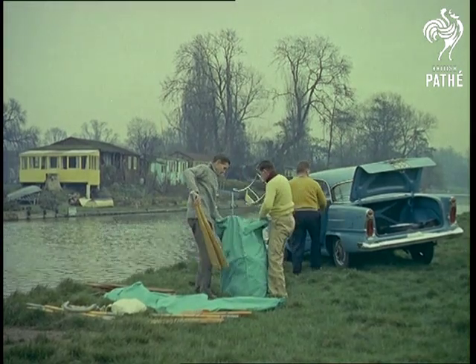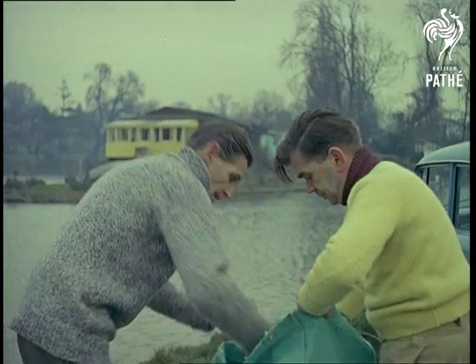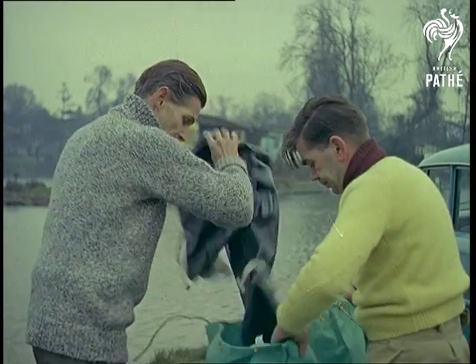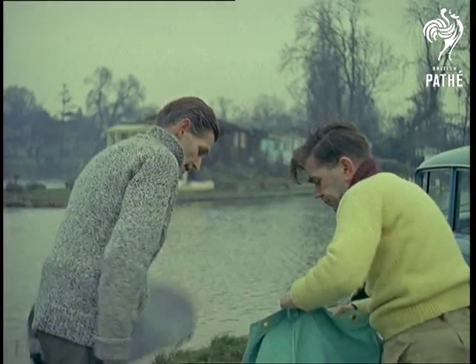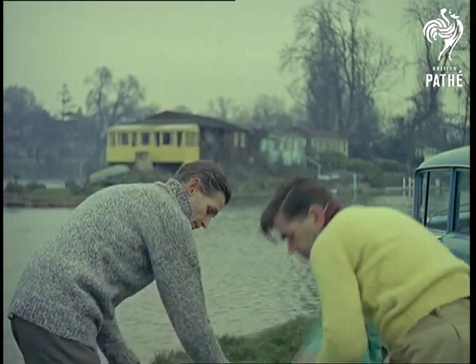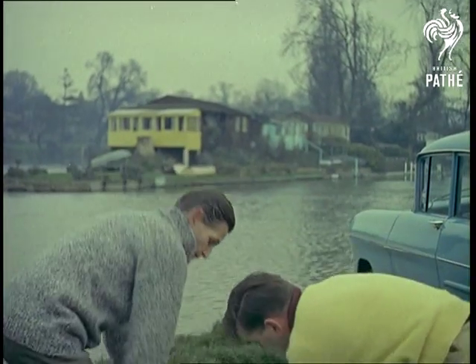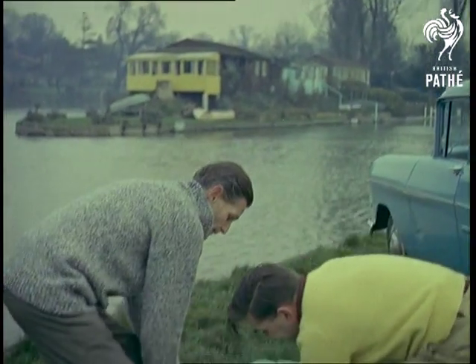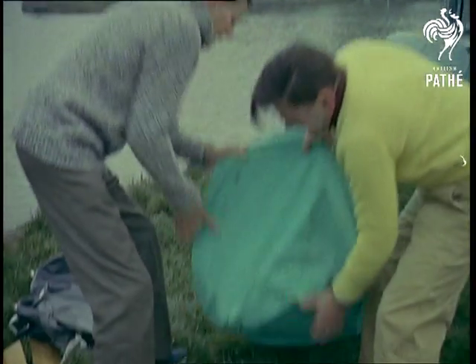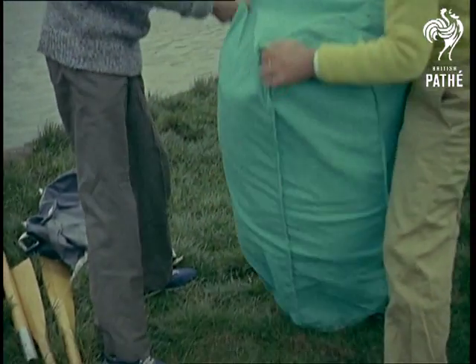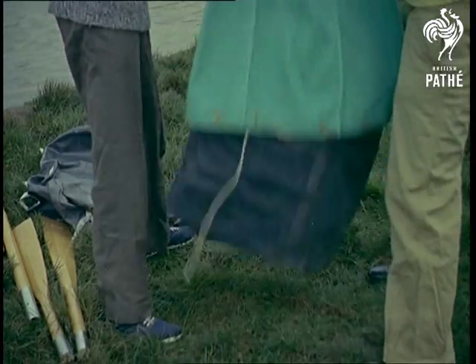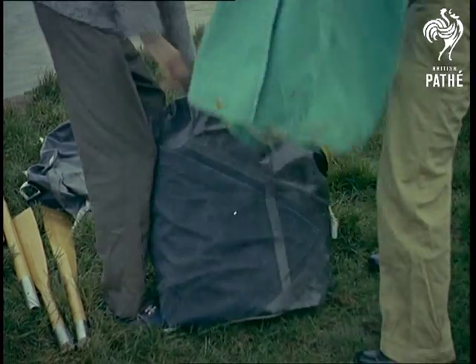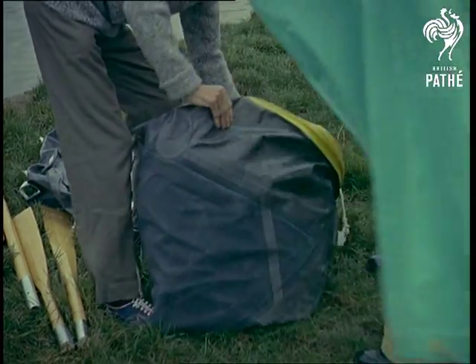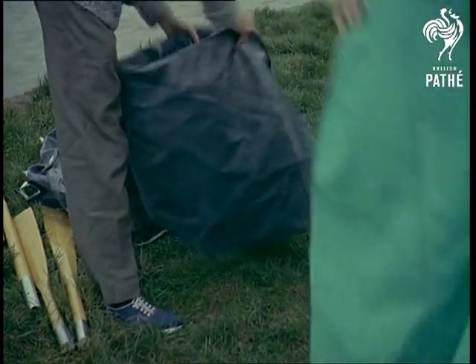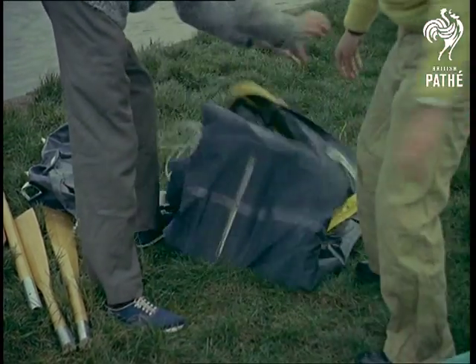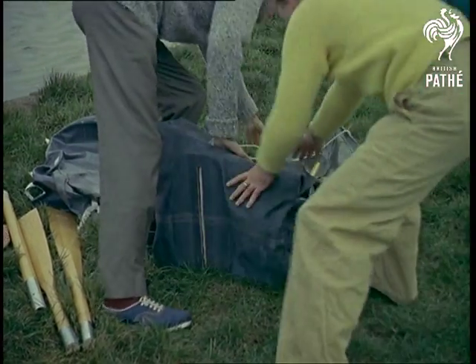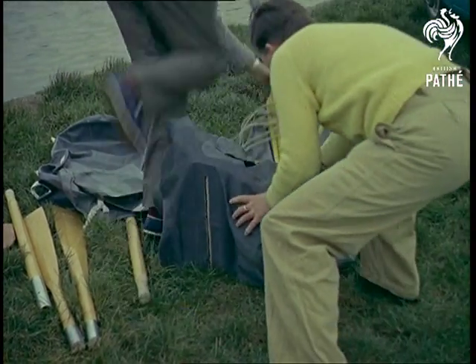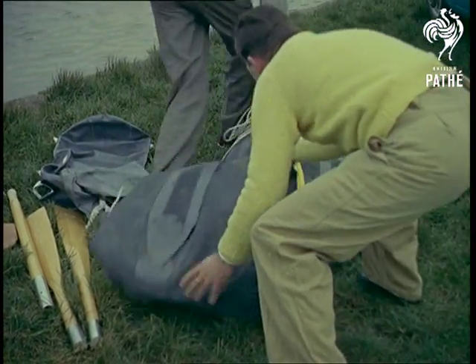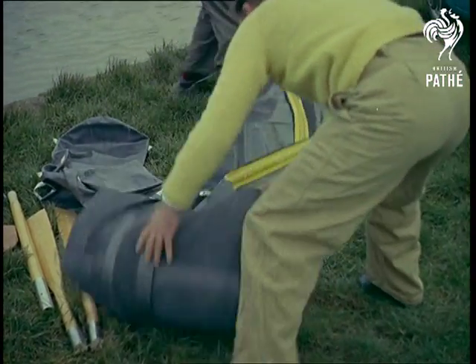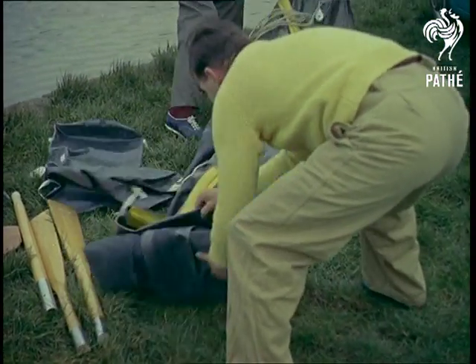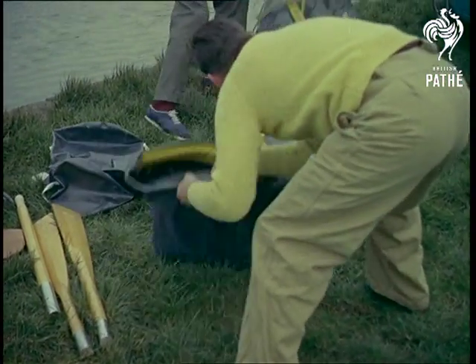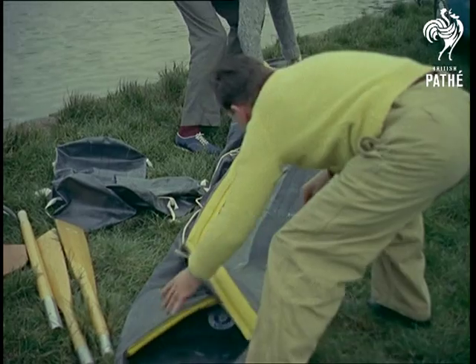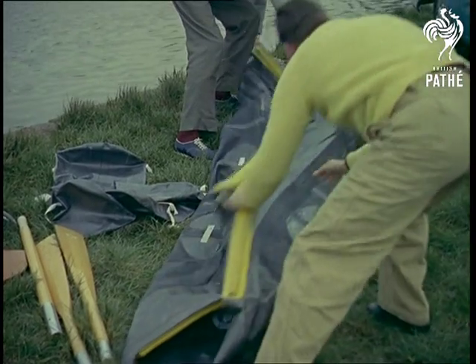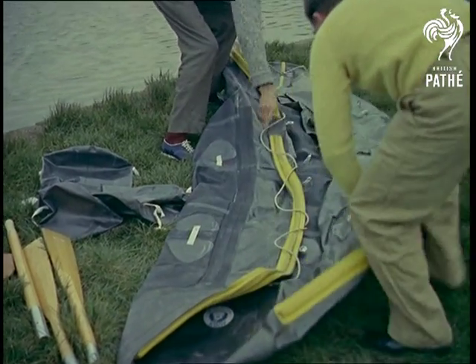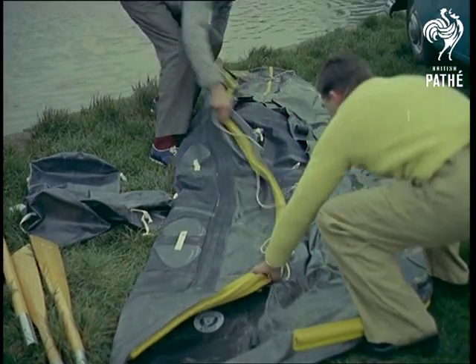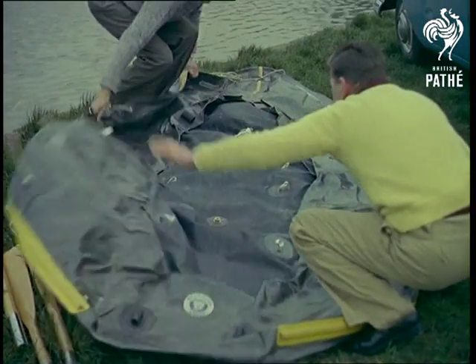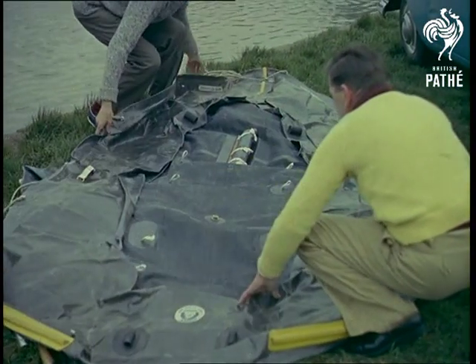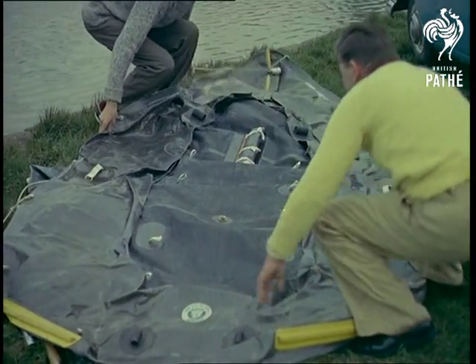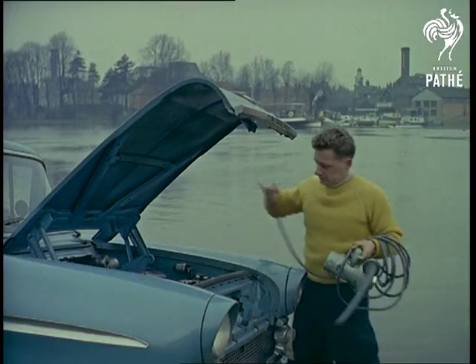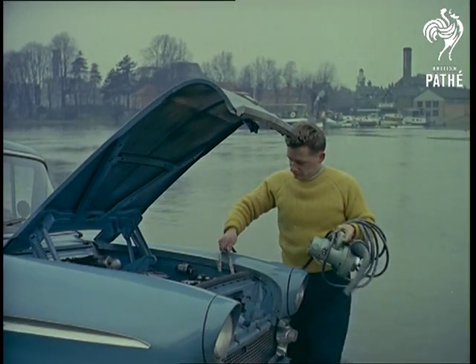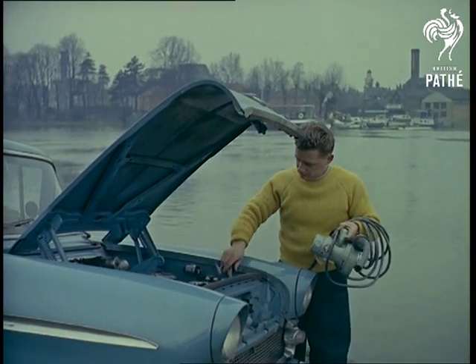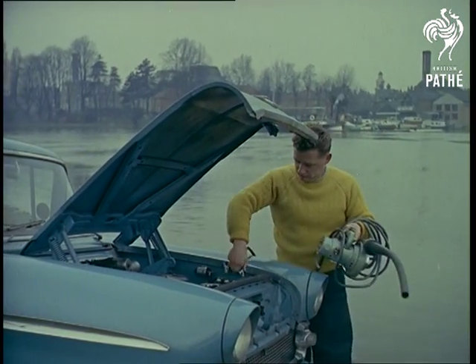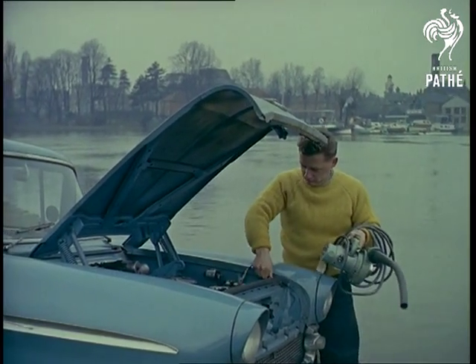Our boat is, of course, the inflatable type, and an excellent example of making a little bit go a long way. The 12-foot boat itself weighing a mere 35 pounds. In fact, stowed away in three kit bags, the boat and all its accessories weigh only just over 100 weight.